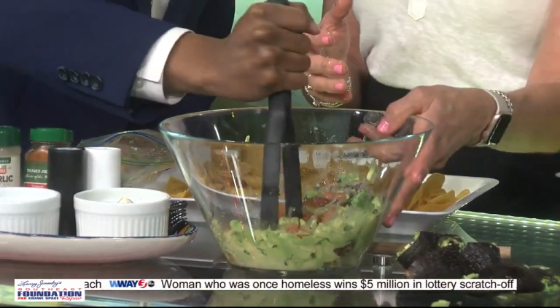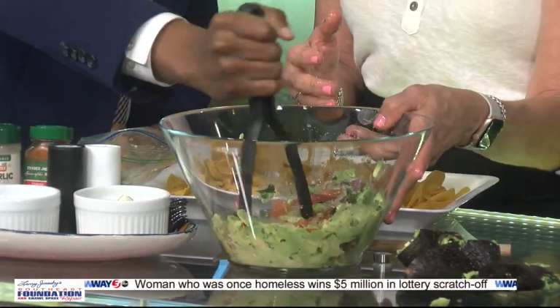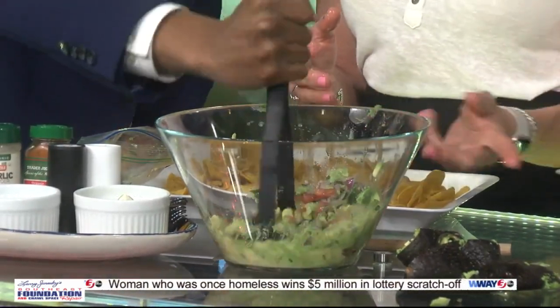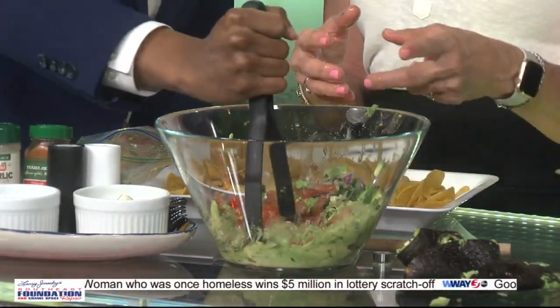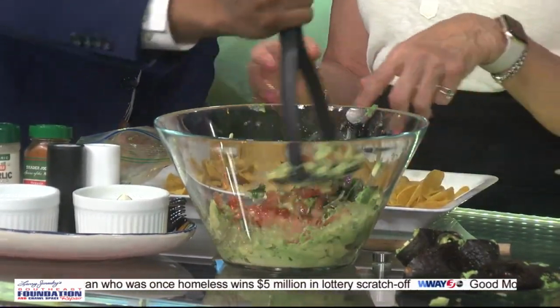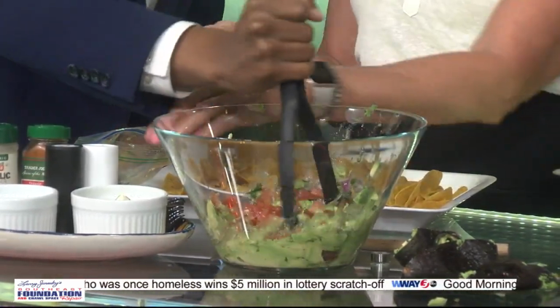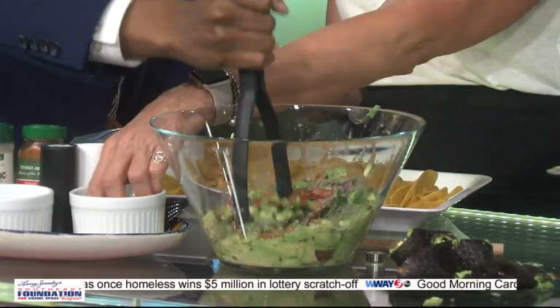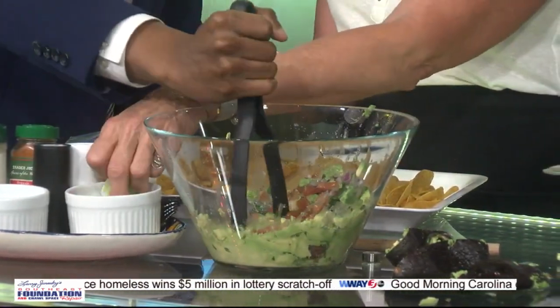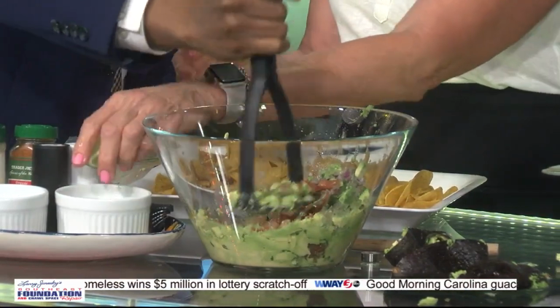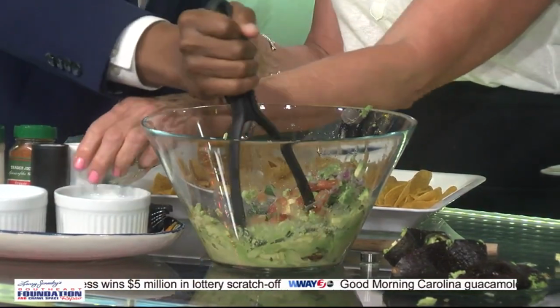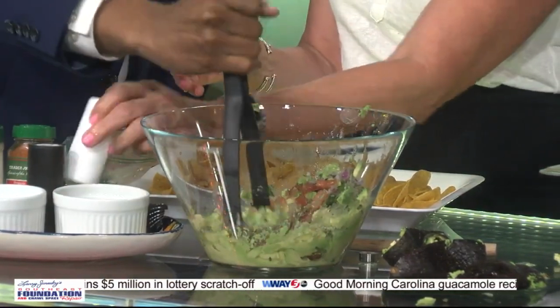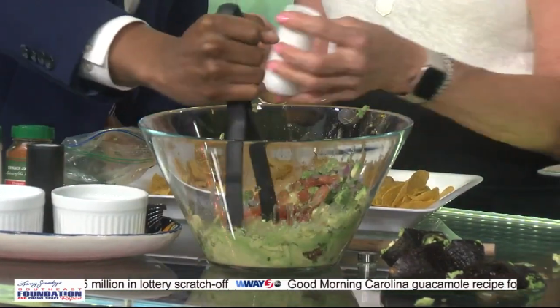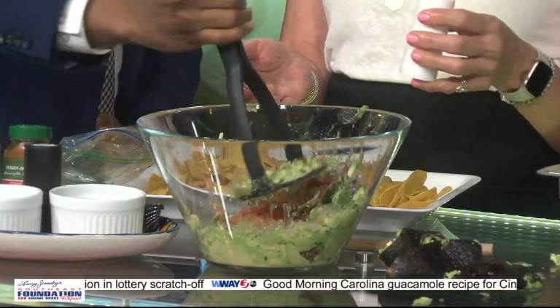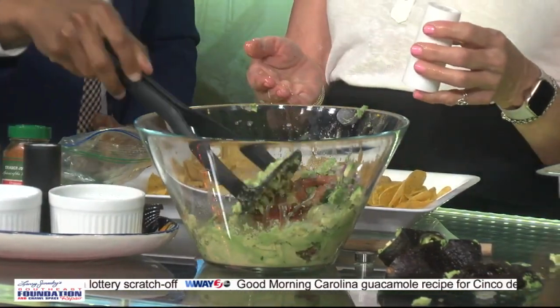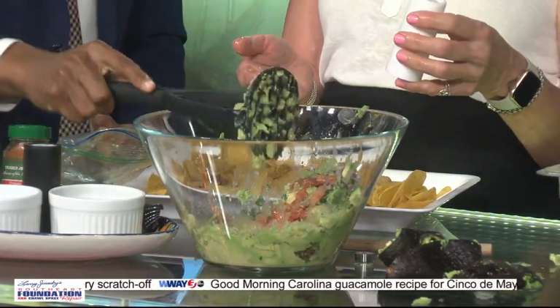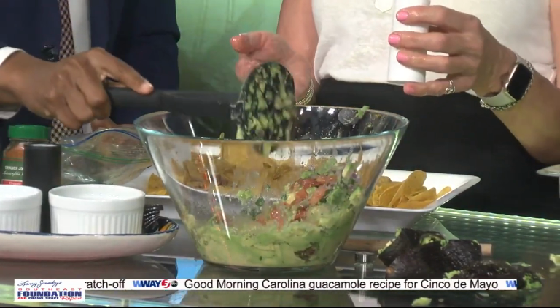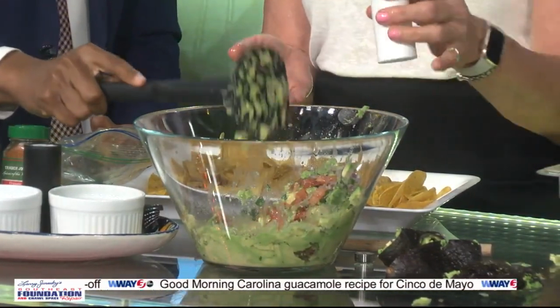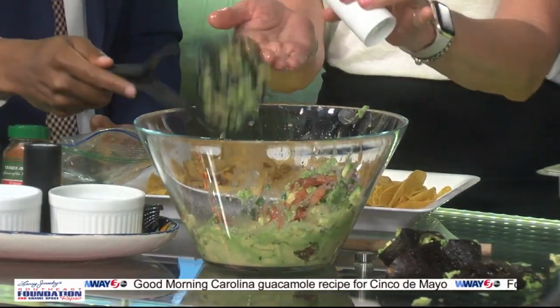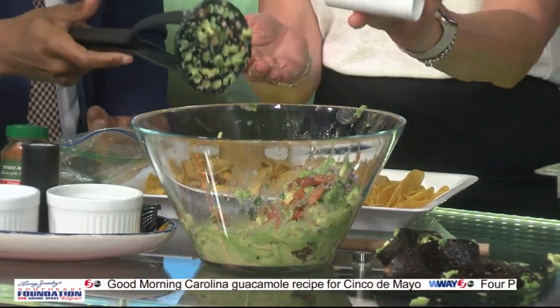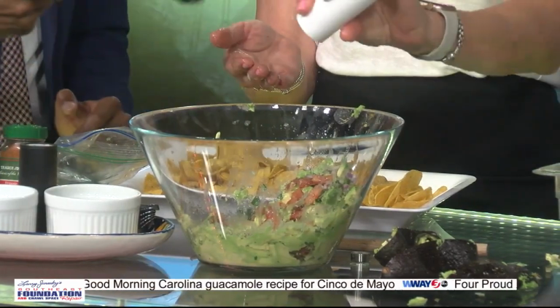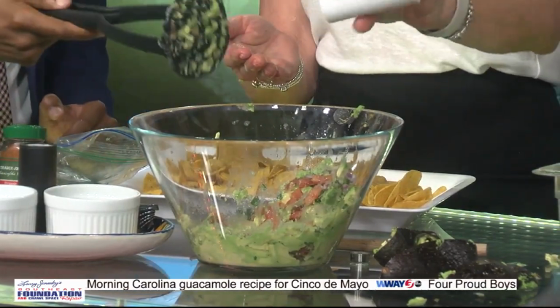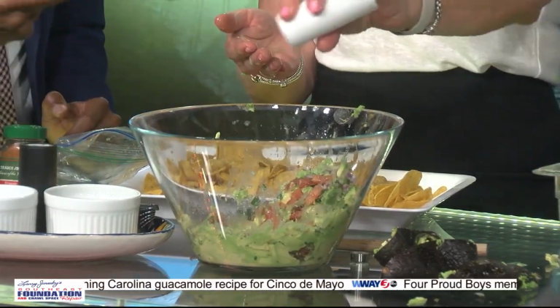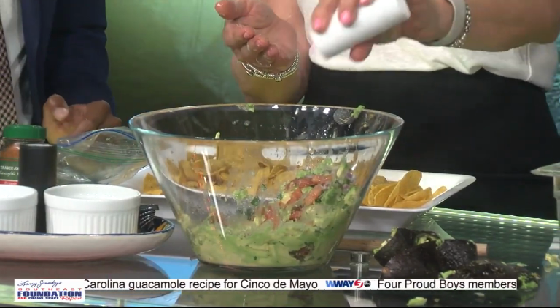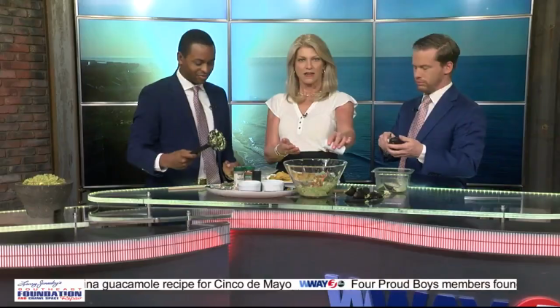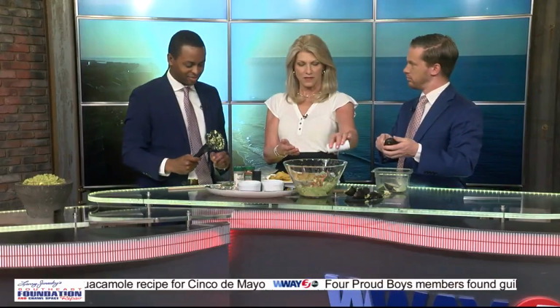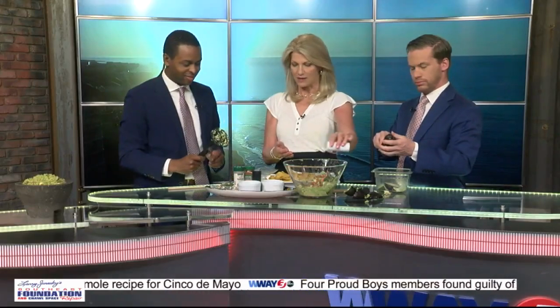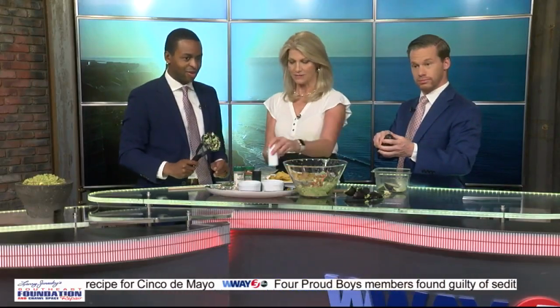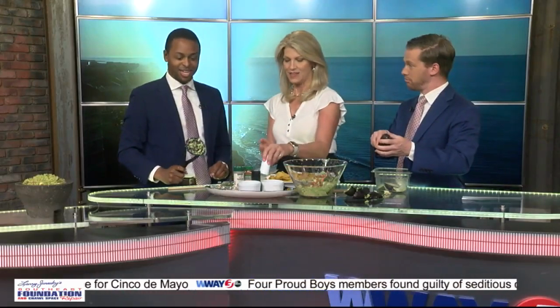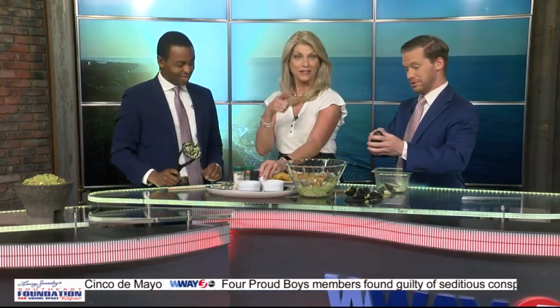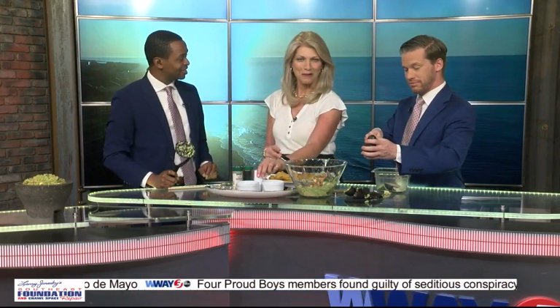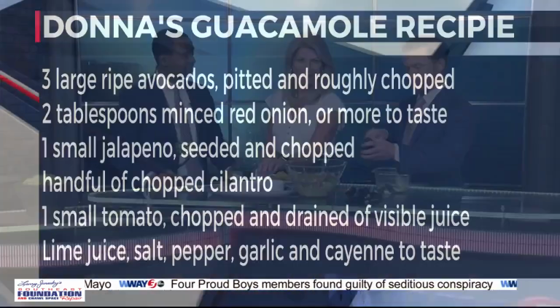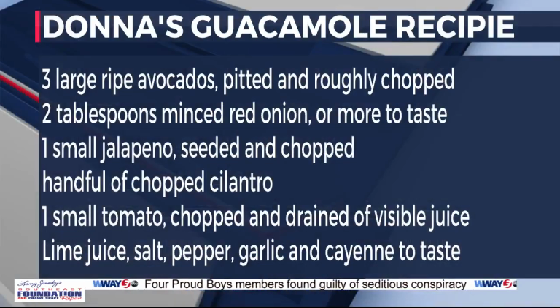It's looking really pretty. We've got a little bit more avocado to go in. We're going to squeeze some limes, and then you add a little bit of salt and pepper, cayenne, and garlic to taste. We're going to try this after the break. The recipe's on our website — we're coming right back.